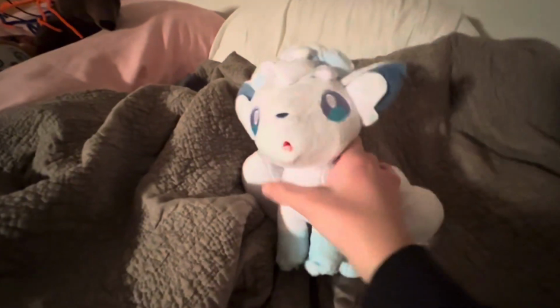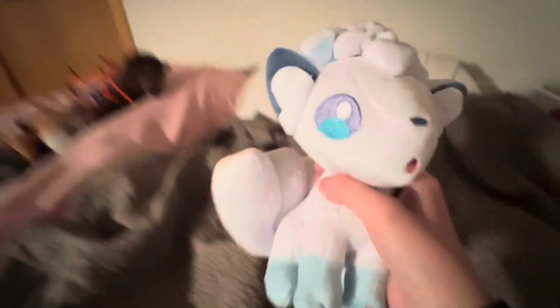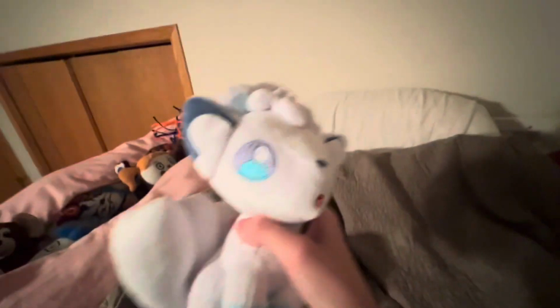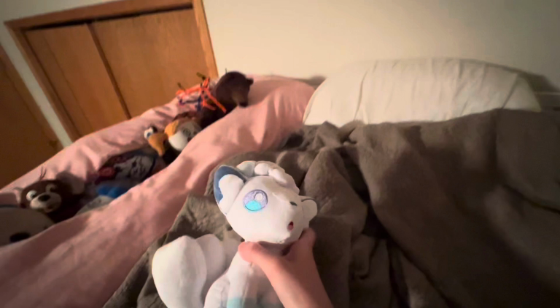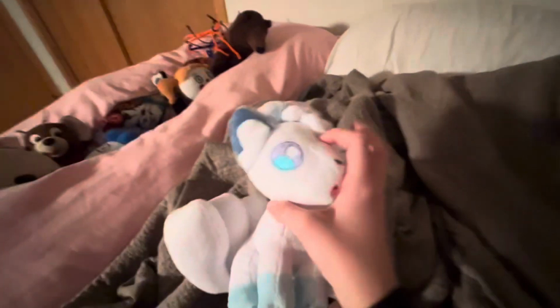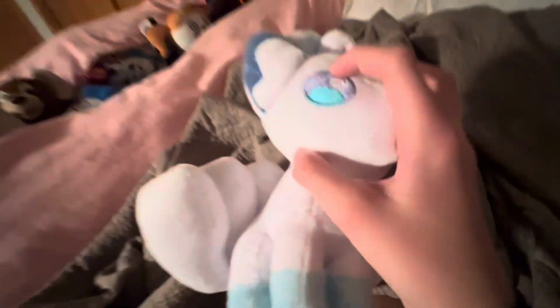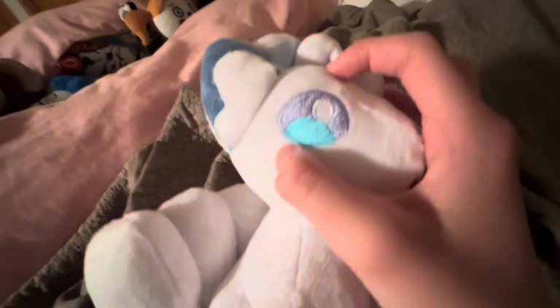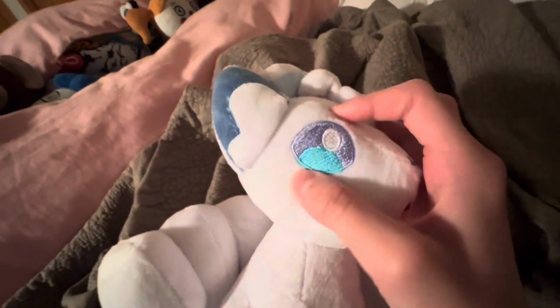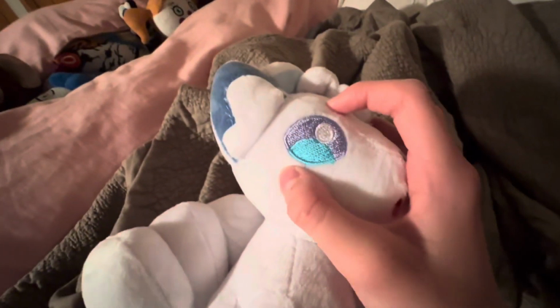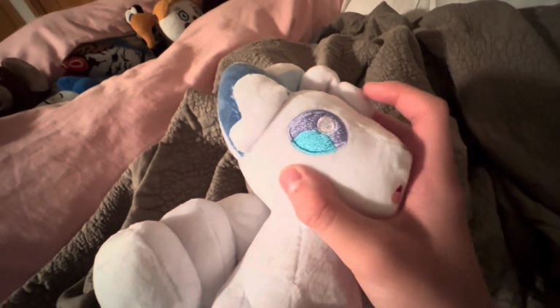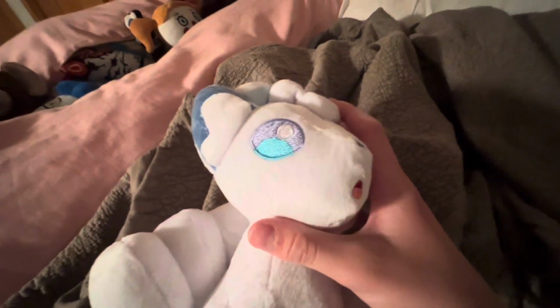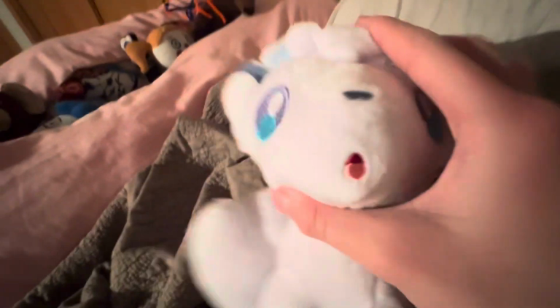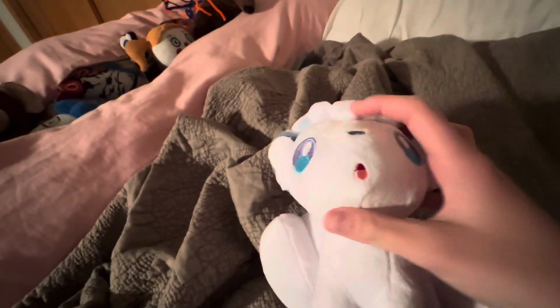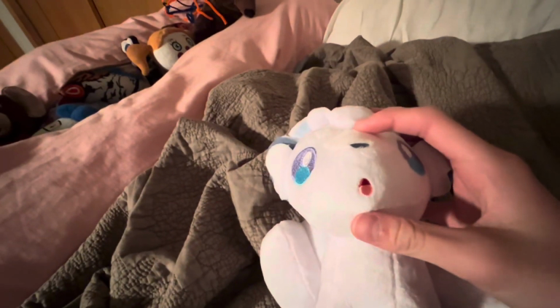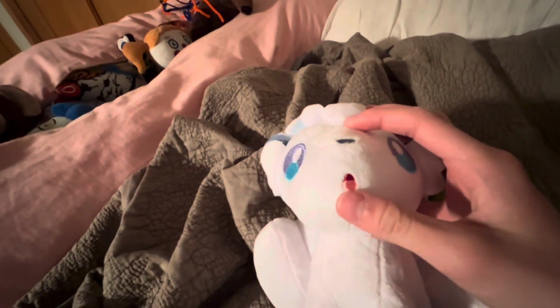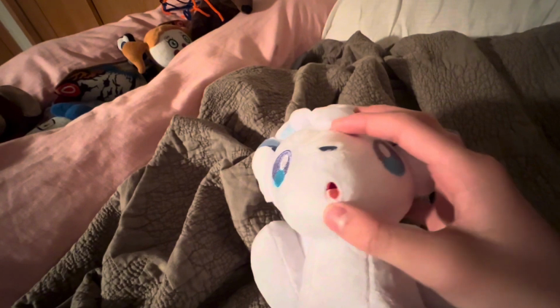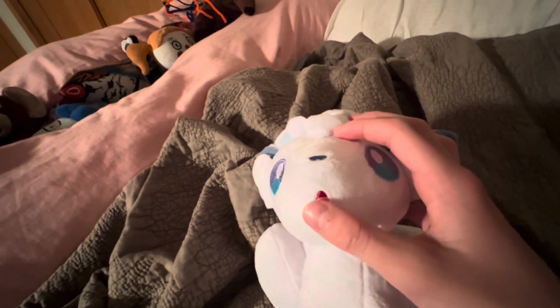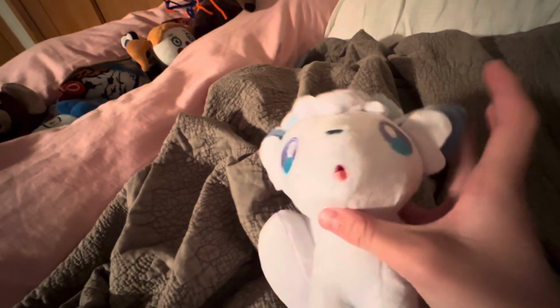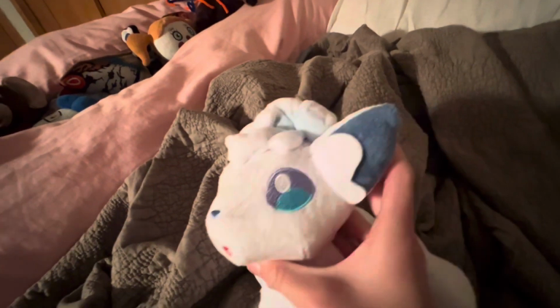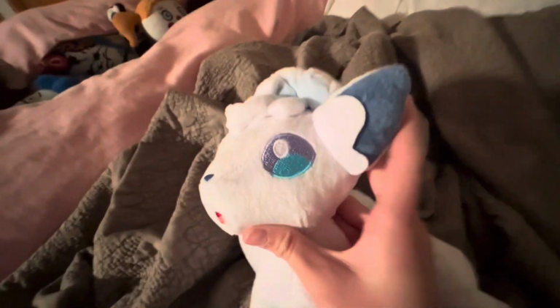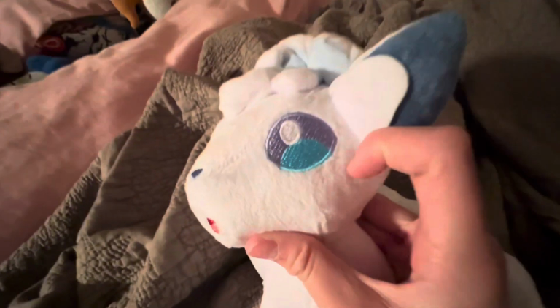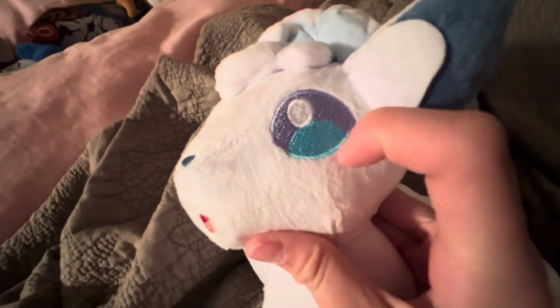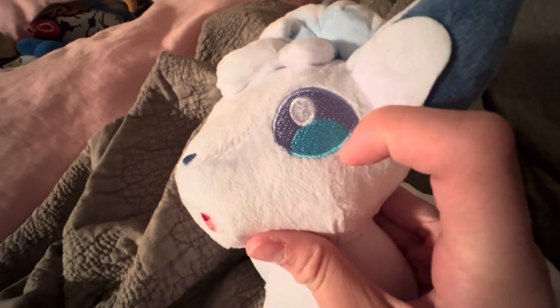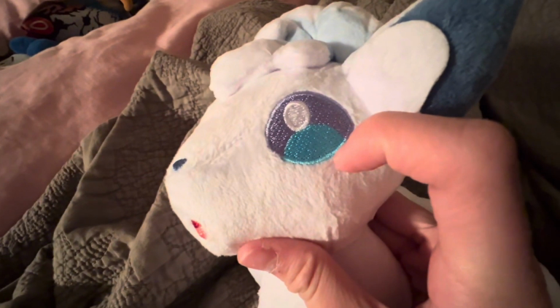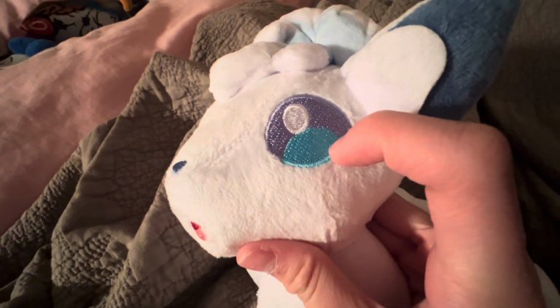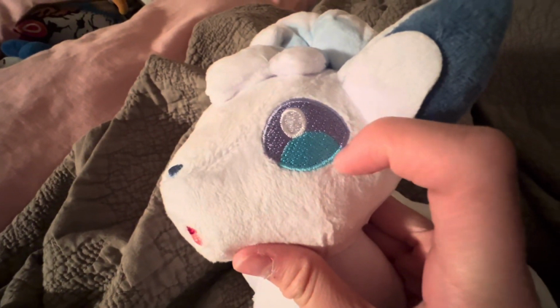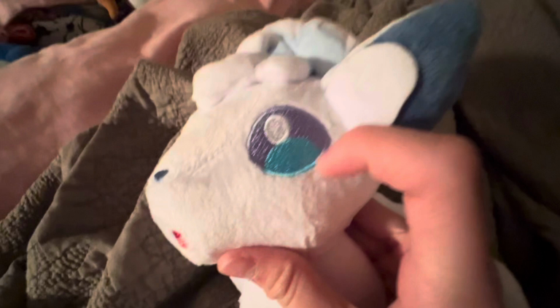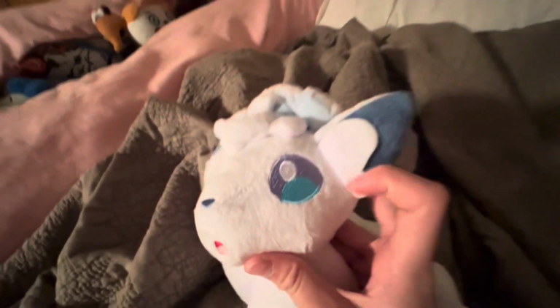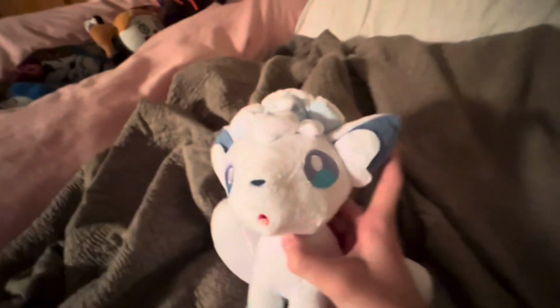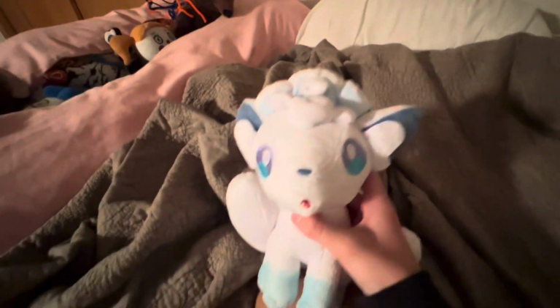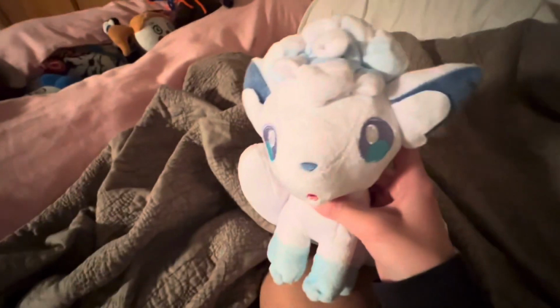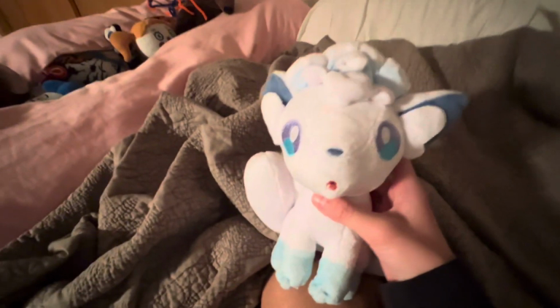They did a great job on this plushie. The stitching on the eye looks good. I like the way they sewed the mouth, and I like the blue part of her eye. It looks more female to me.